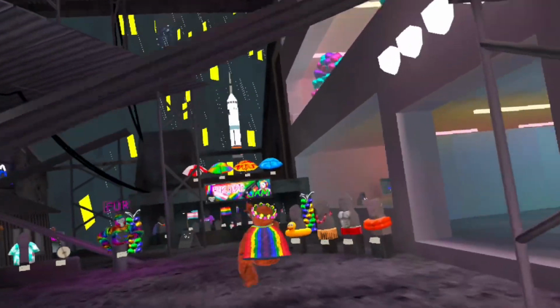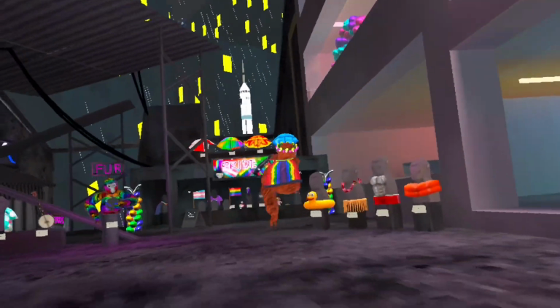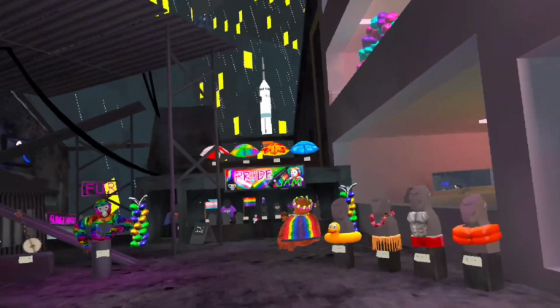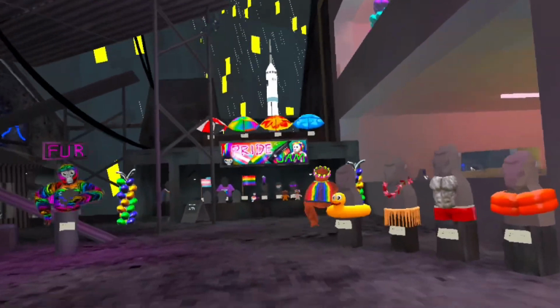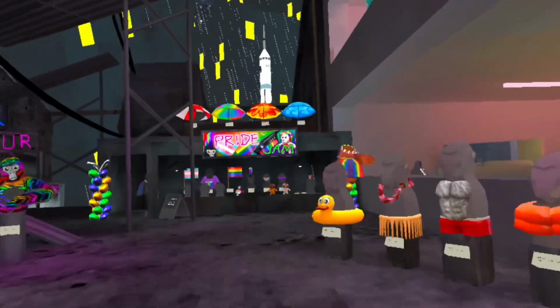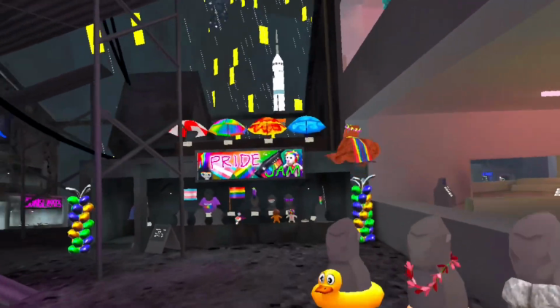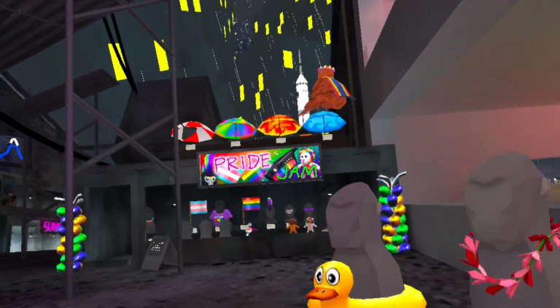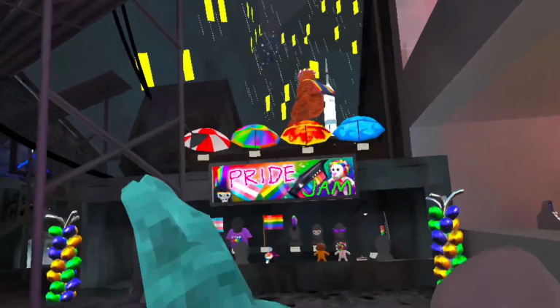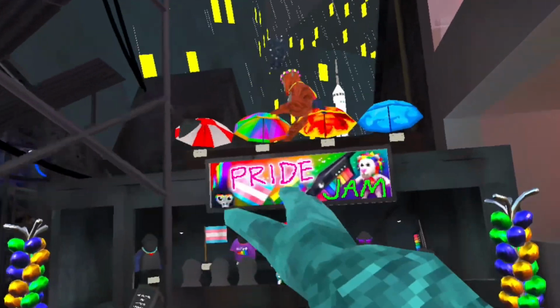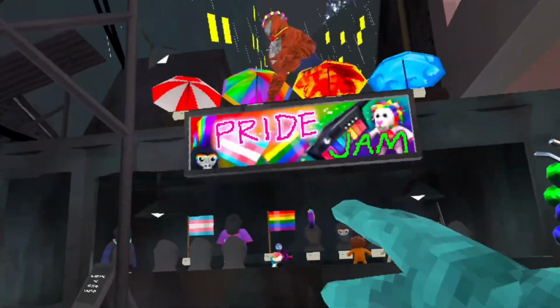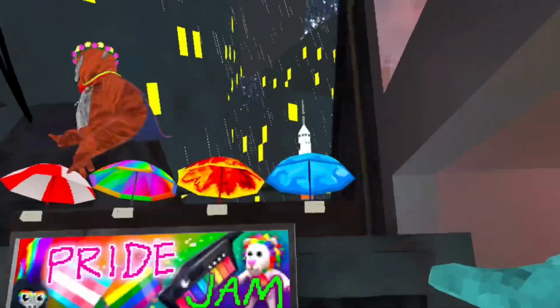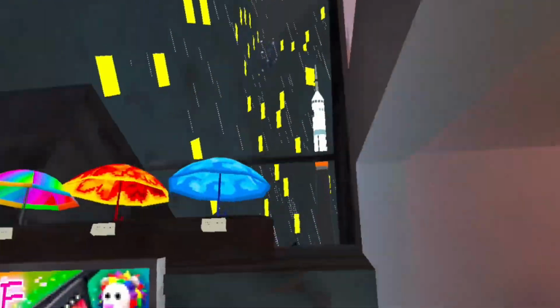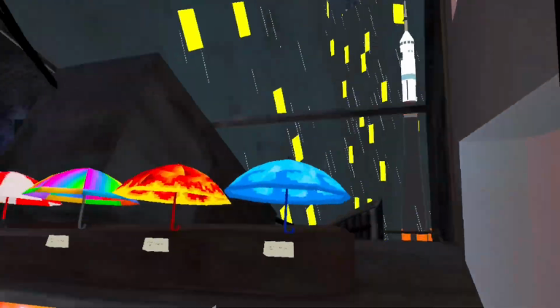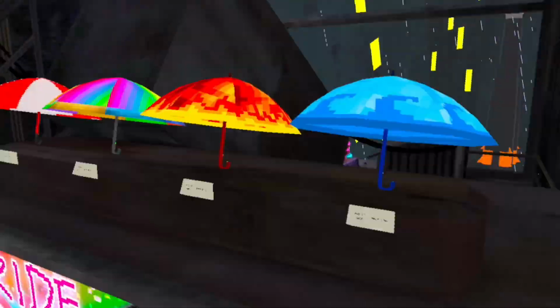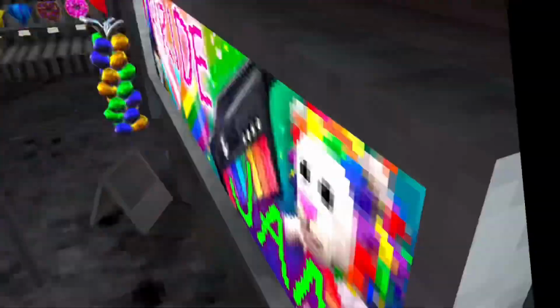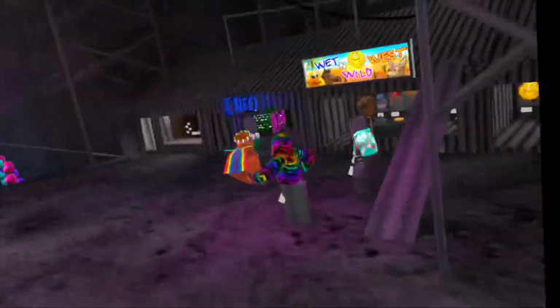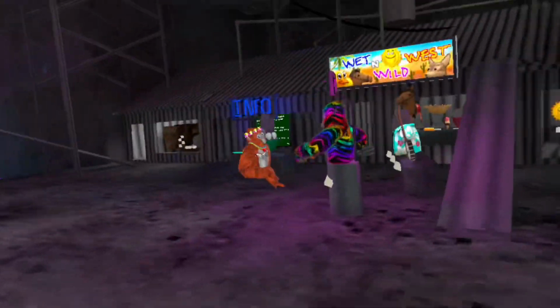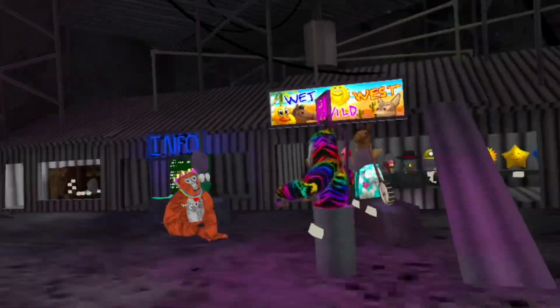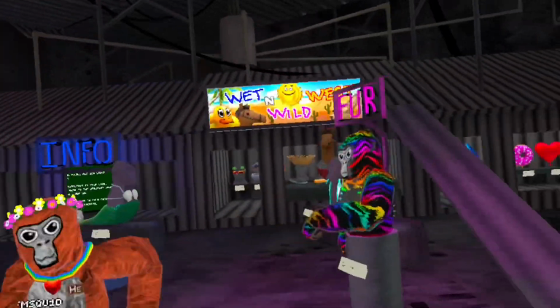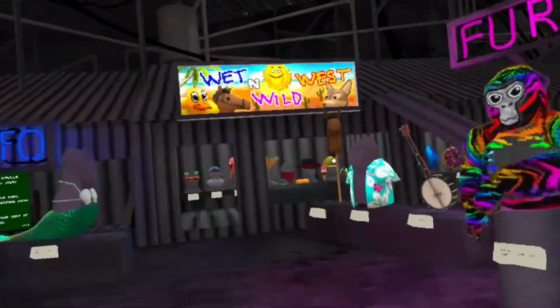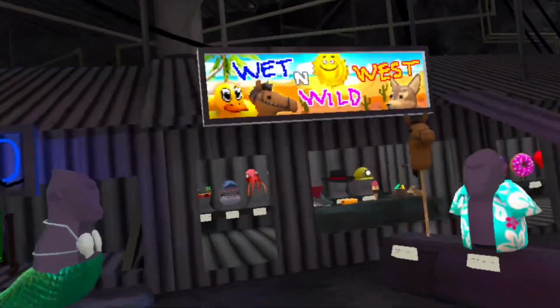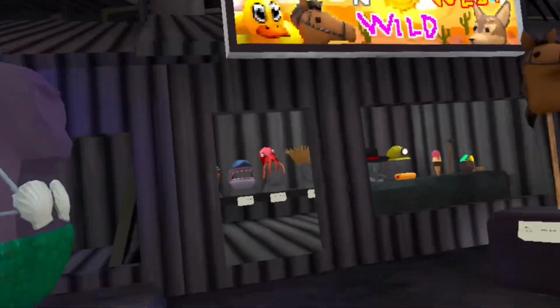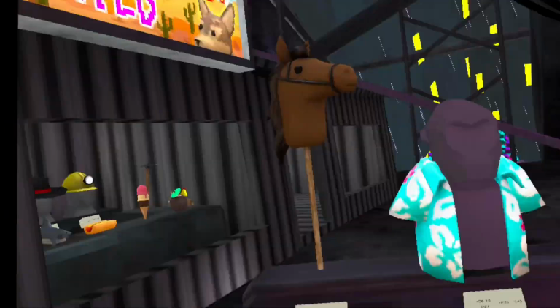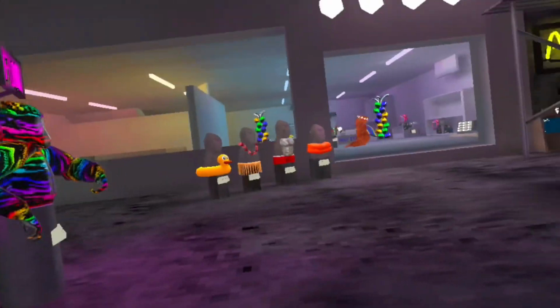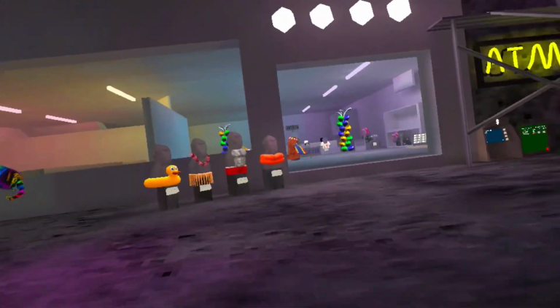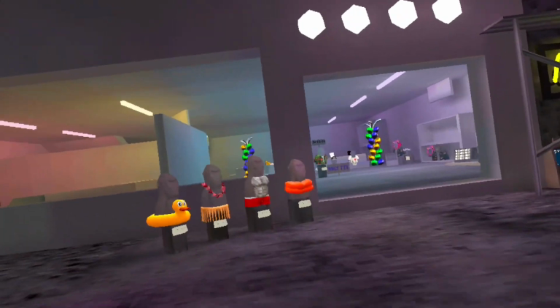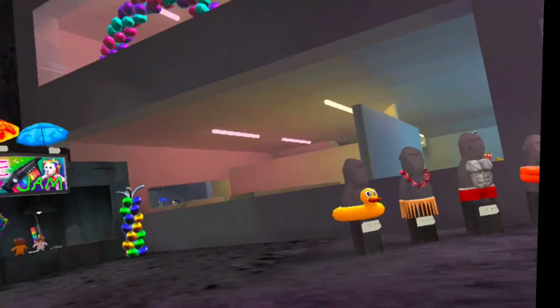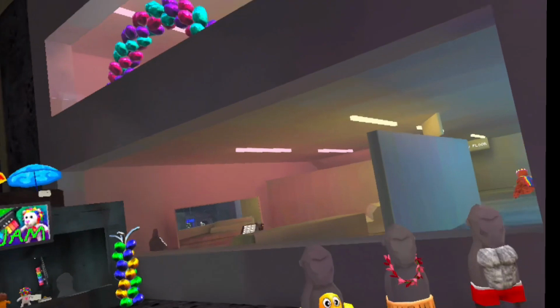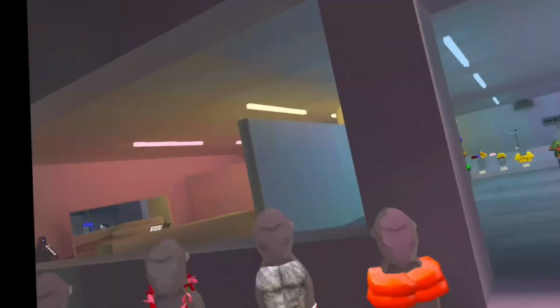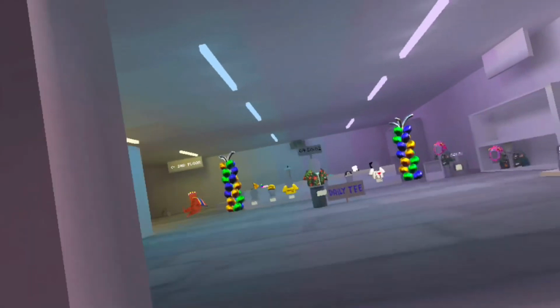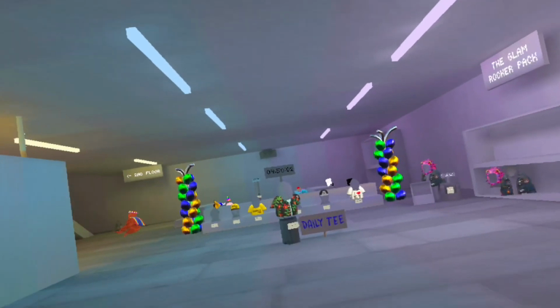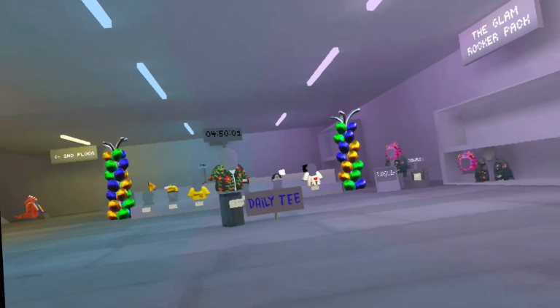Oh snap, bro — those are new. Those are new. What in the sigma's world, bro, what?